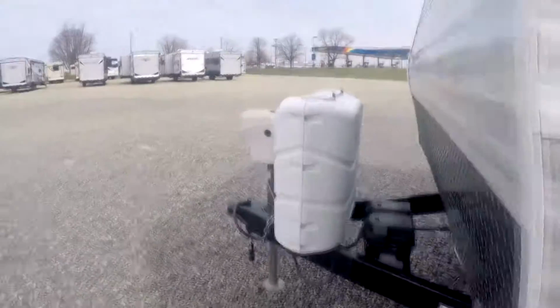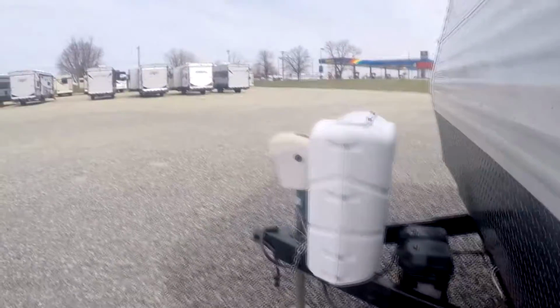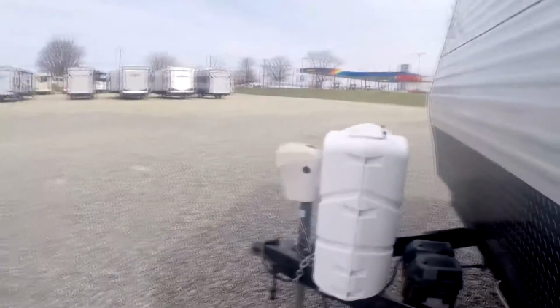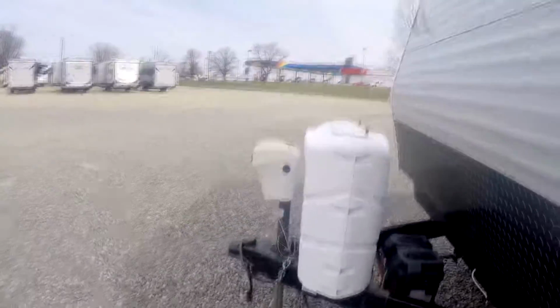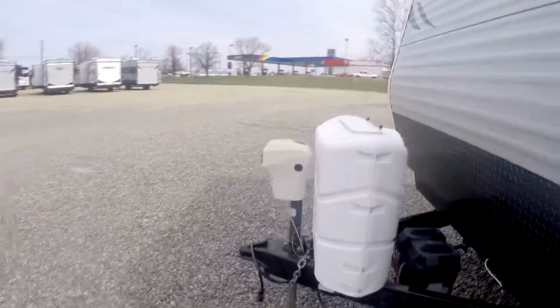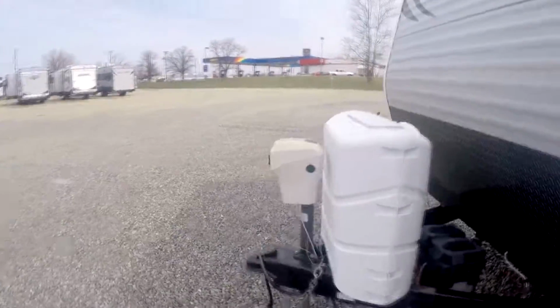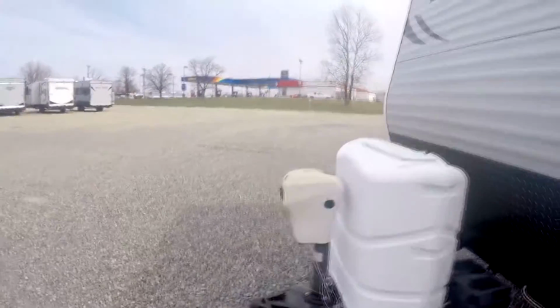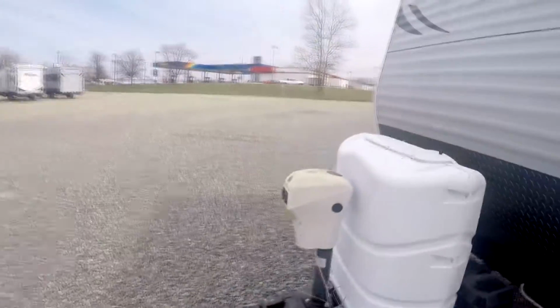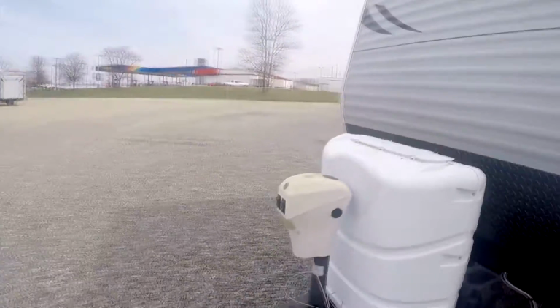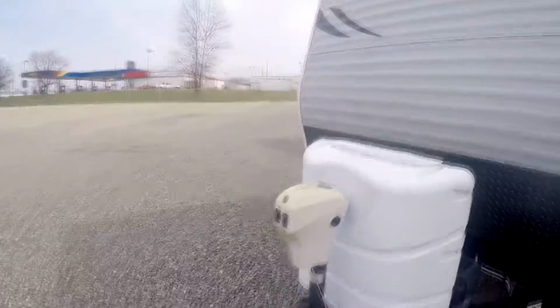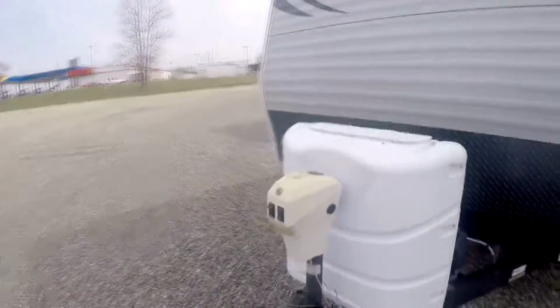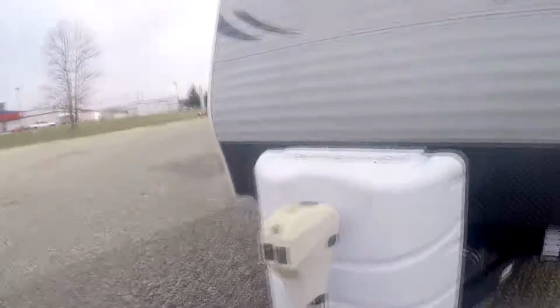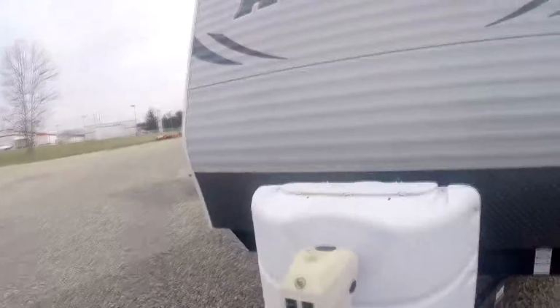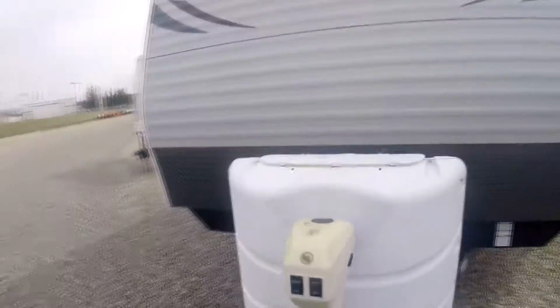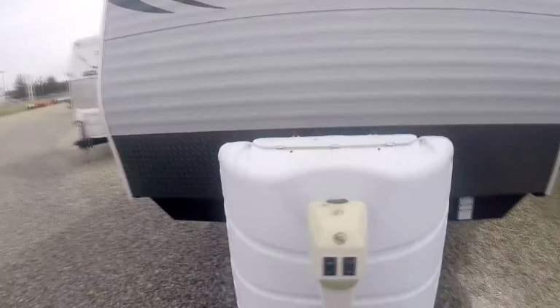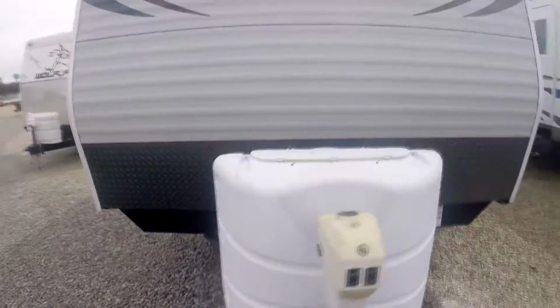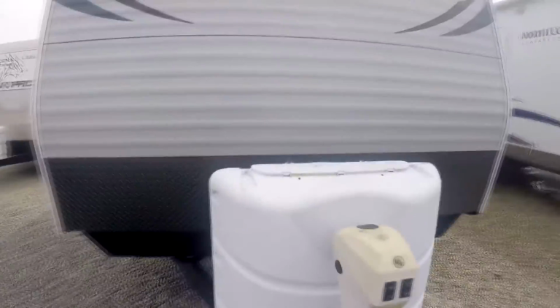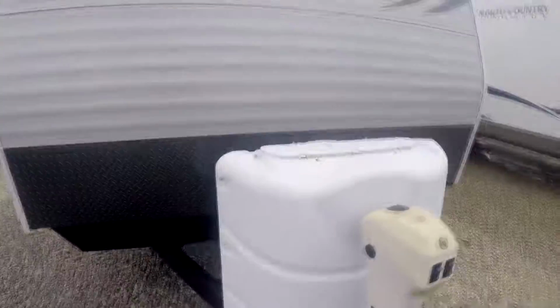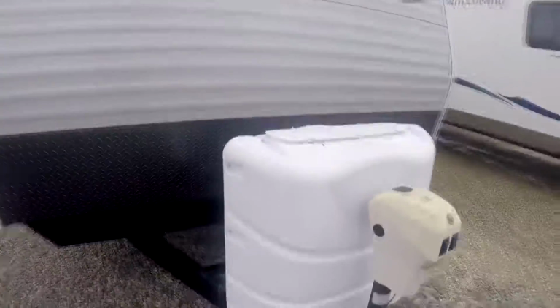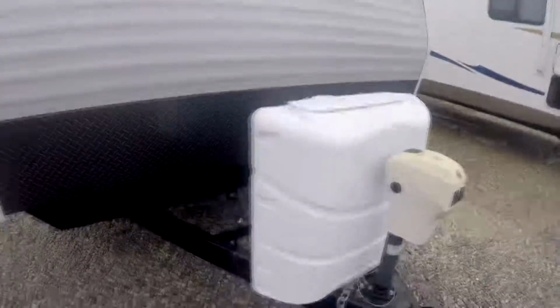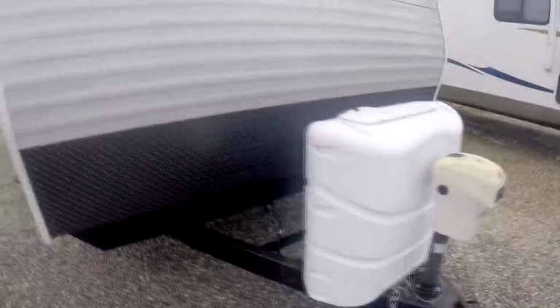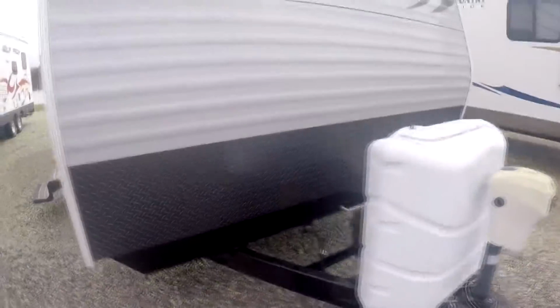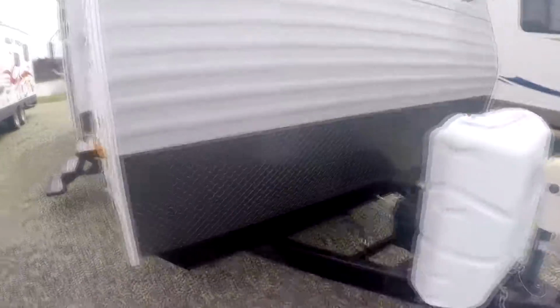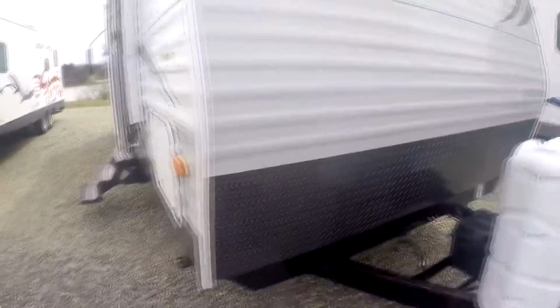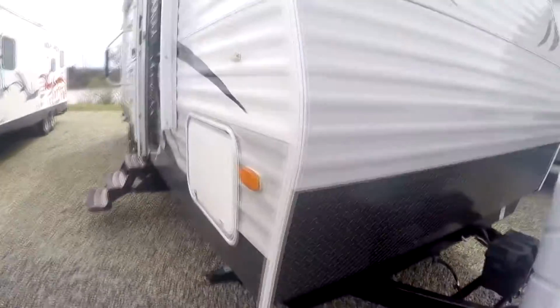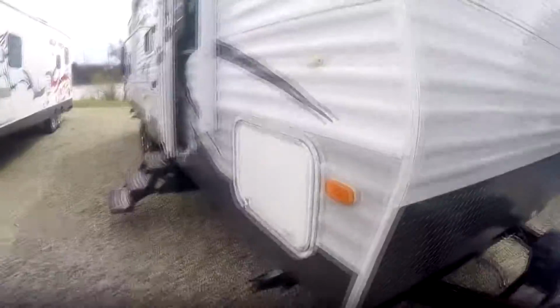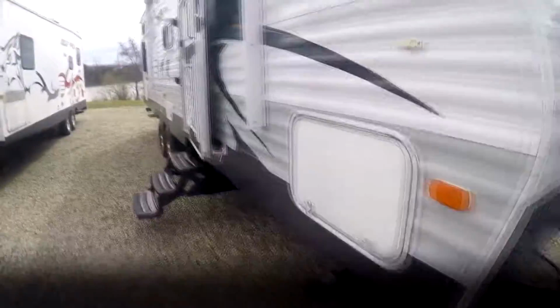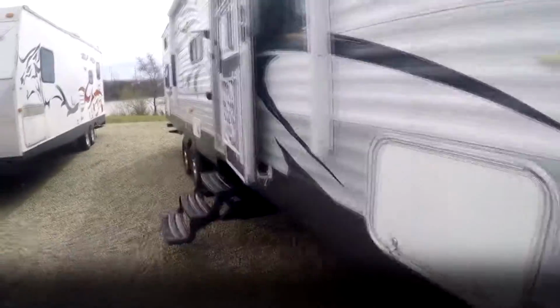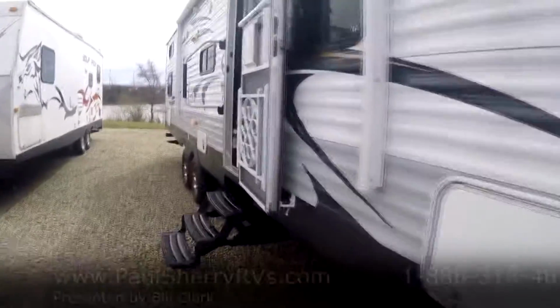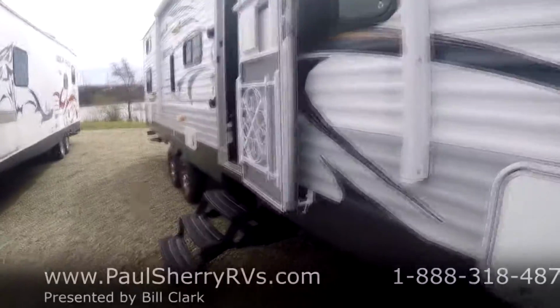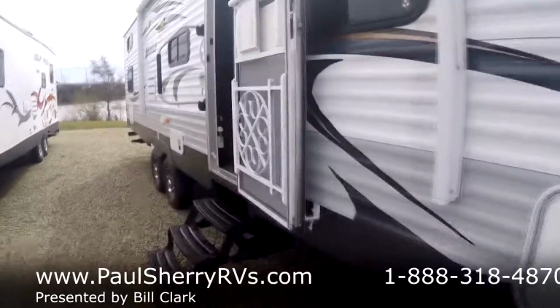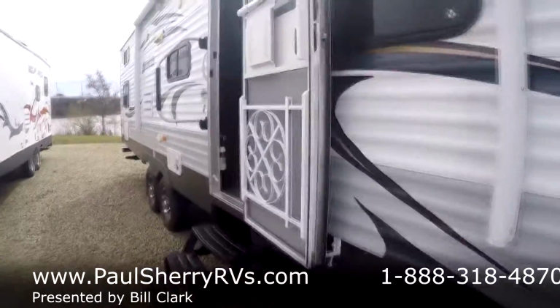Electric tongue jack makes hooking and unhooking easy. Plenty of LP — it's the big LP tanks. And let's take a step inside.